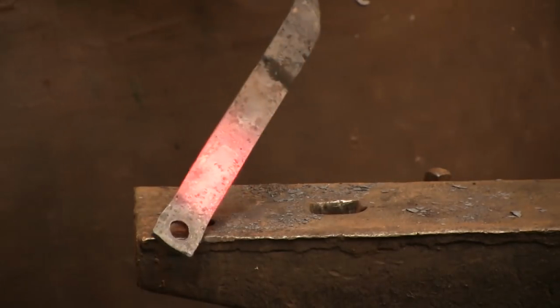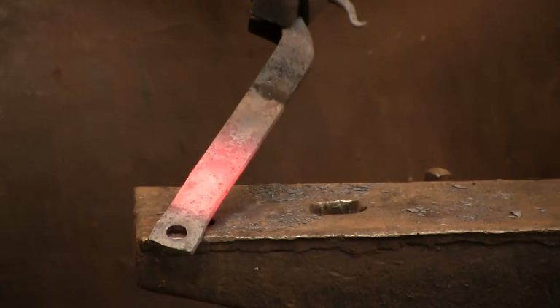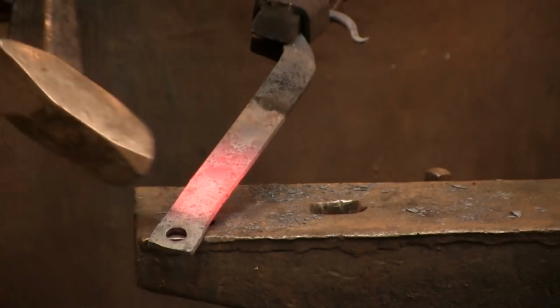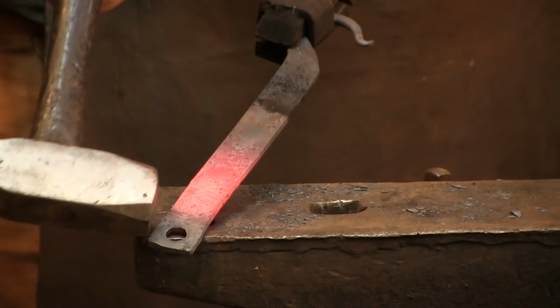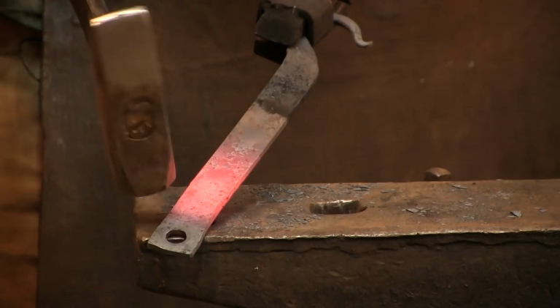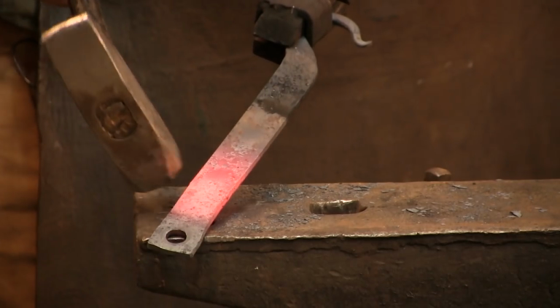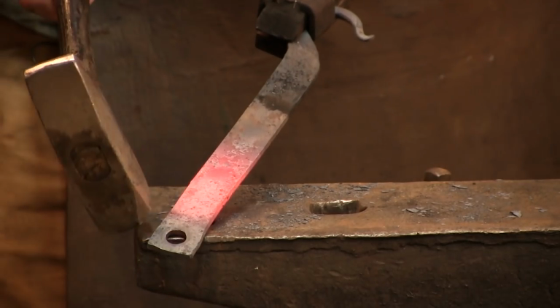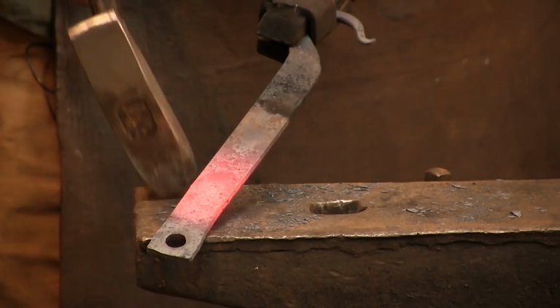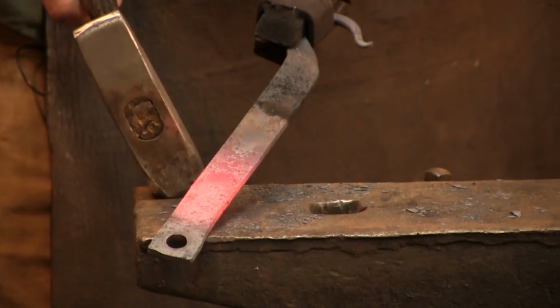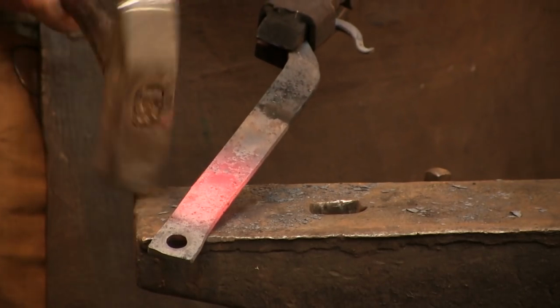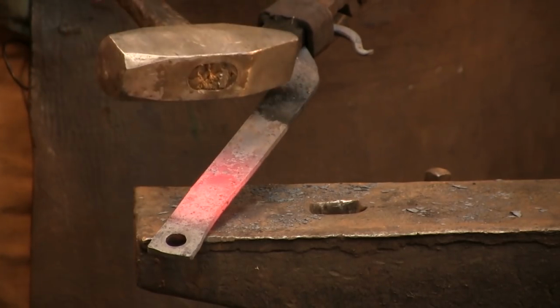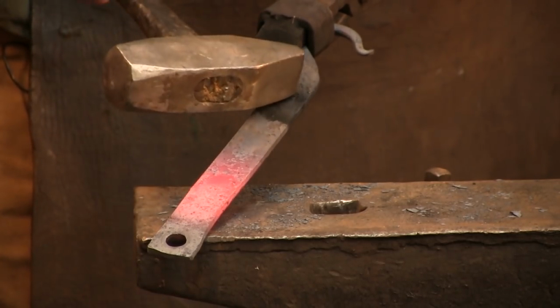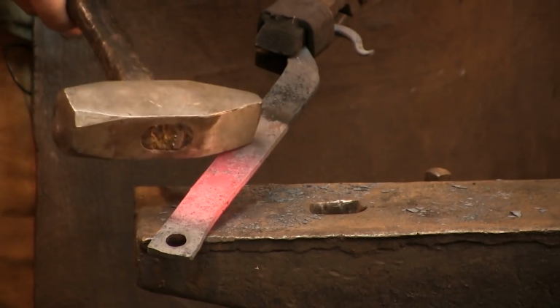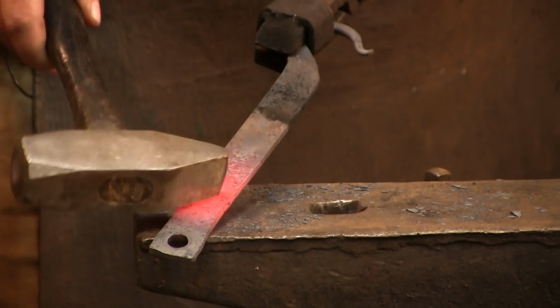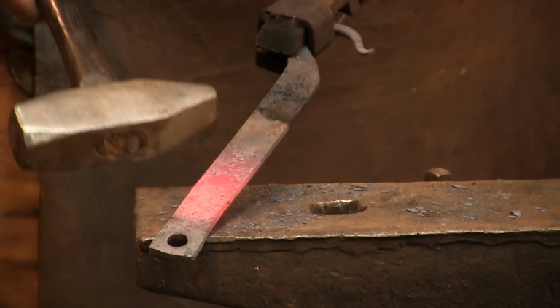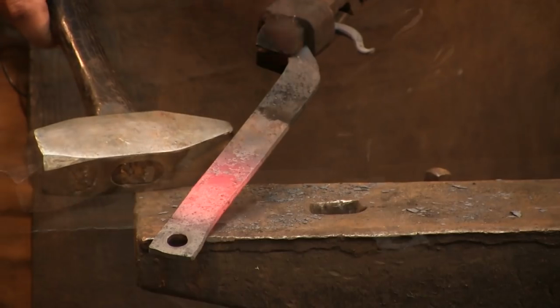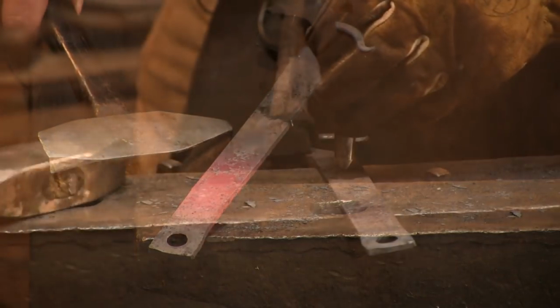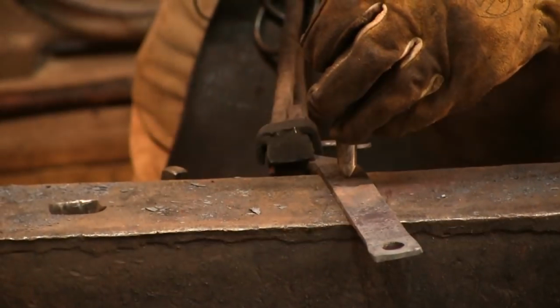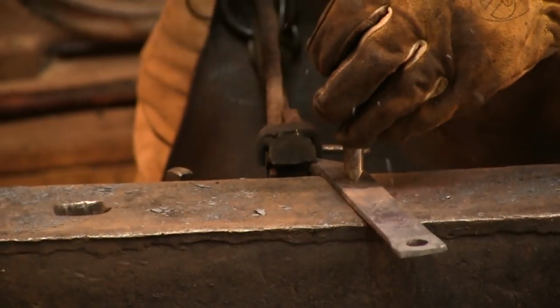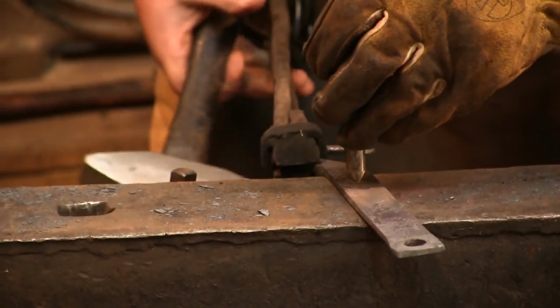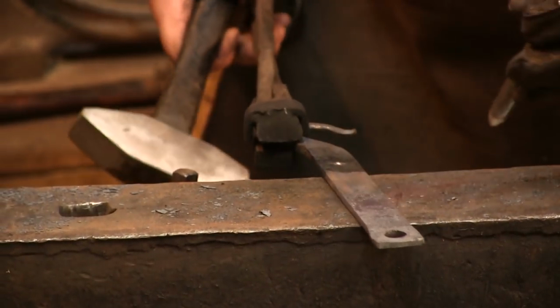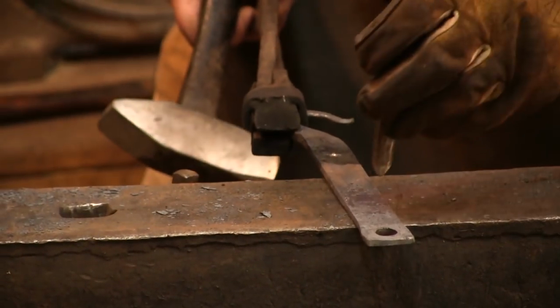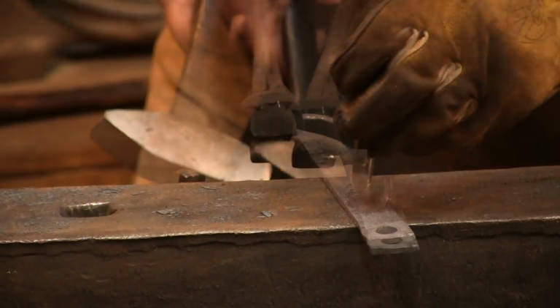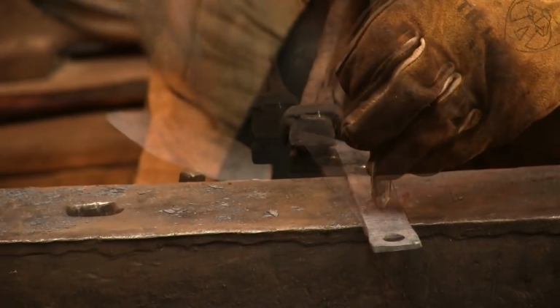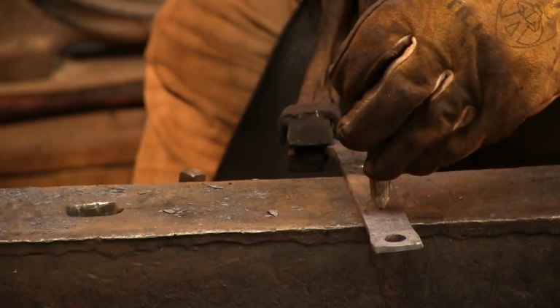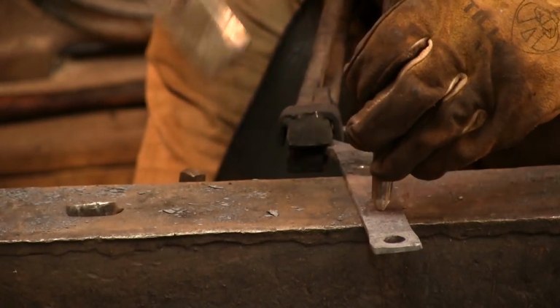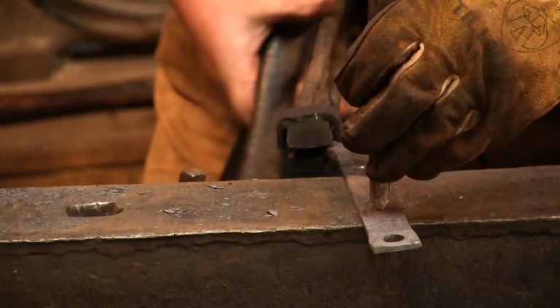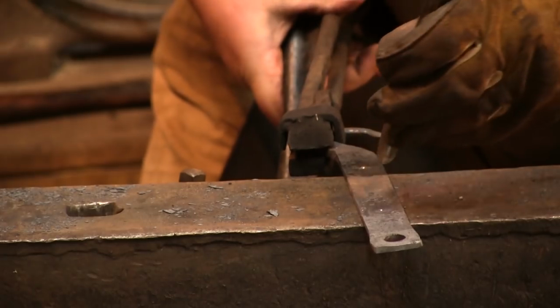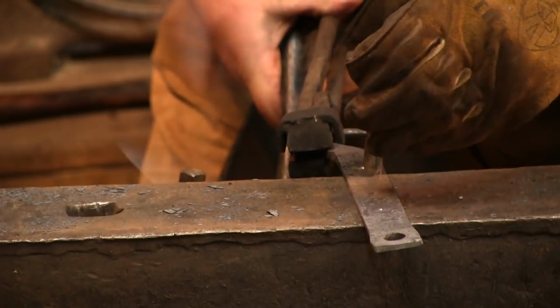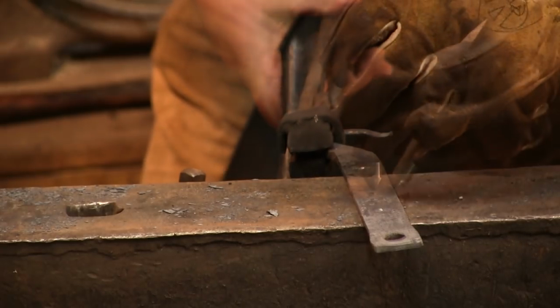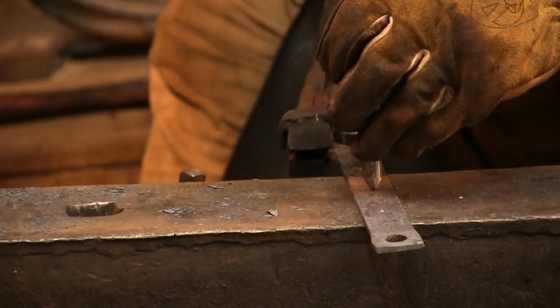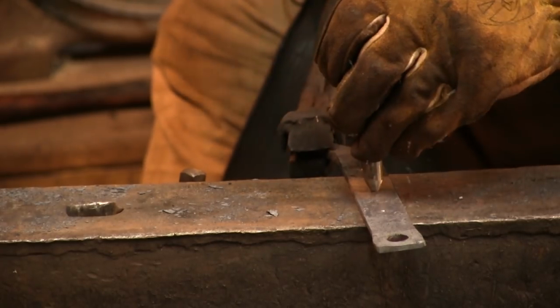This piece, of course, is going to be turned up — it's going to get a 90-degree turn, and then we're going to have three other holes along the line here, which I need to go ahead and center punch and mark out. And then pretty much it's the same thing as what we just did: punch the holes, open them up, stretch them out.